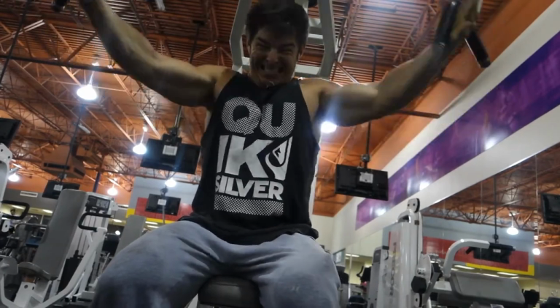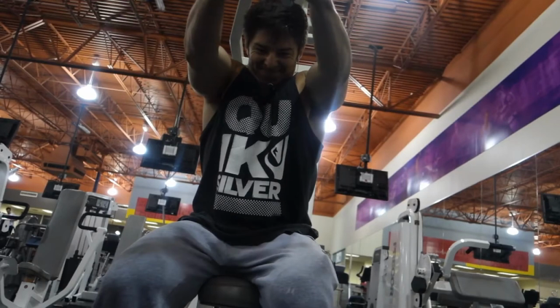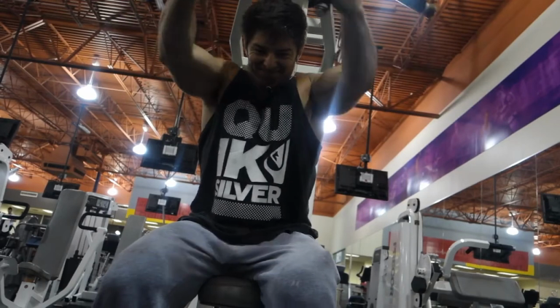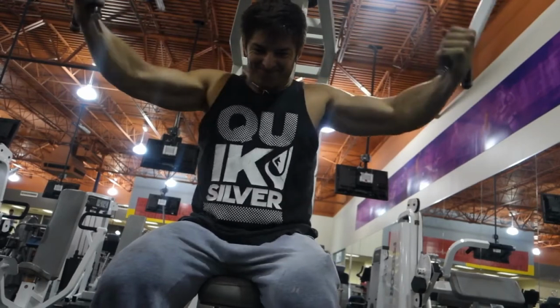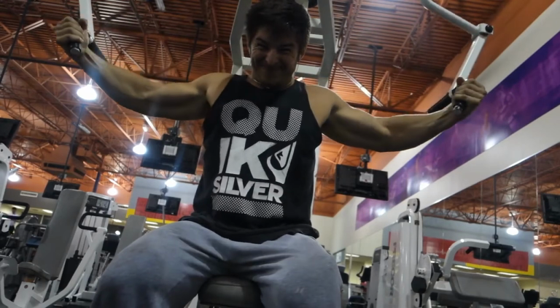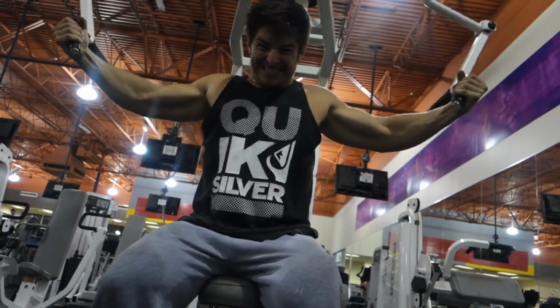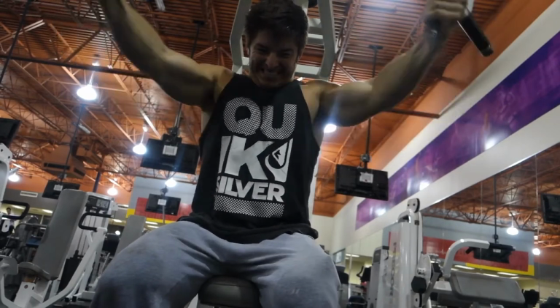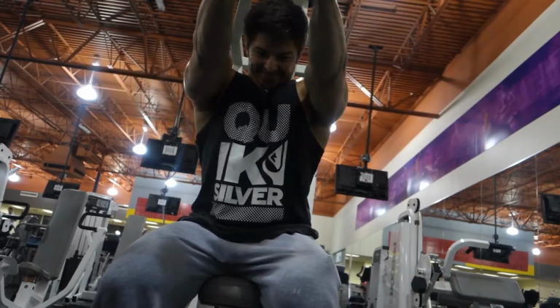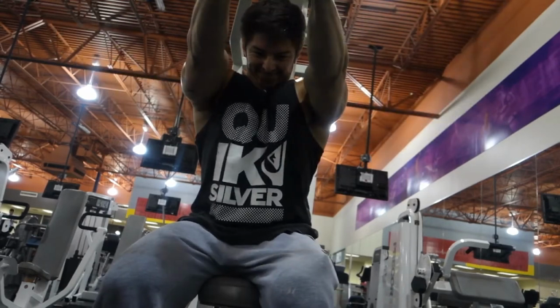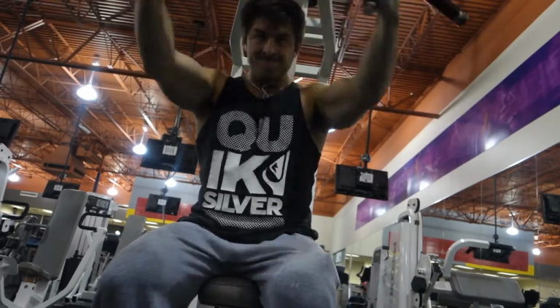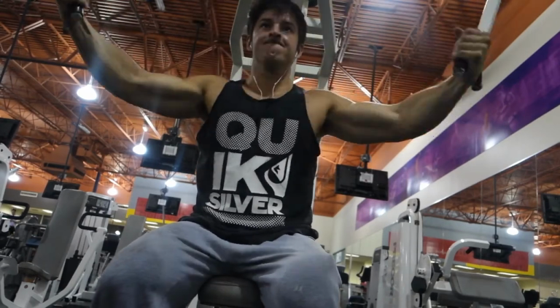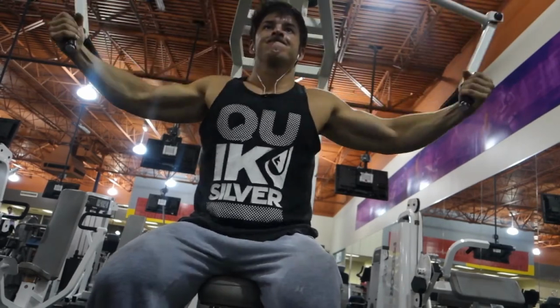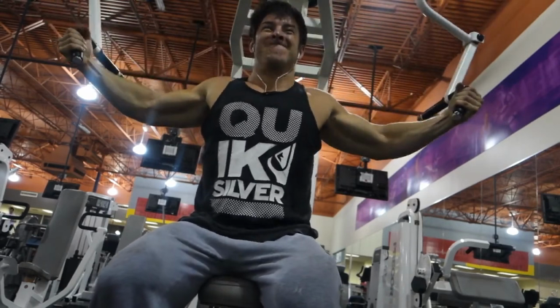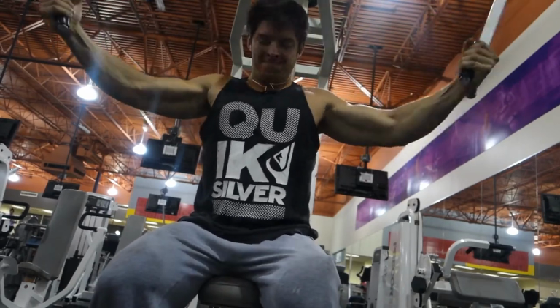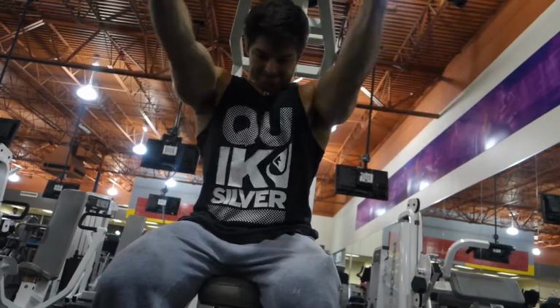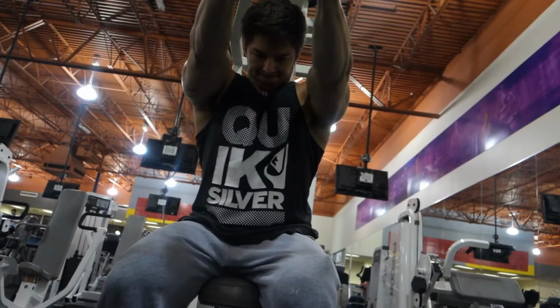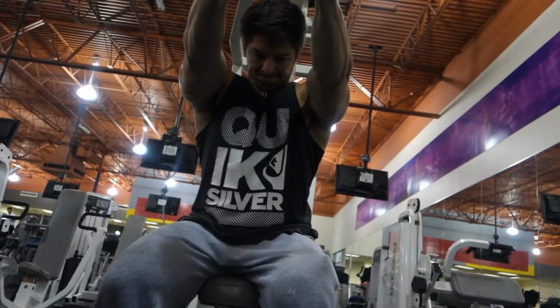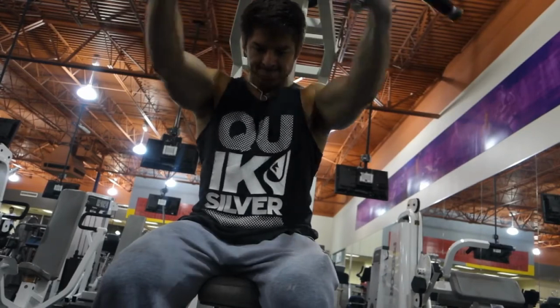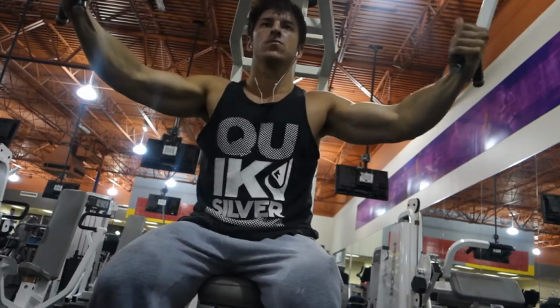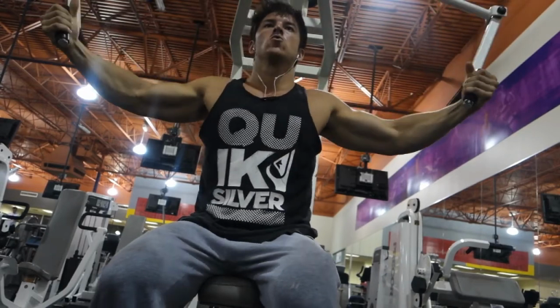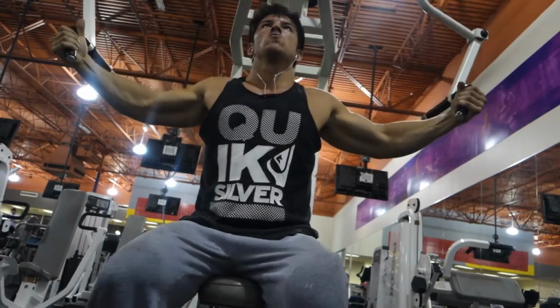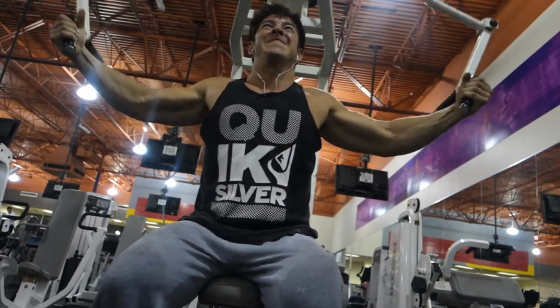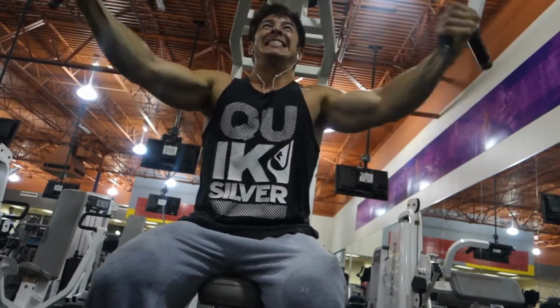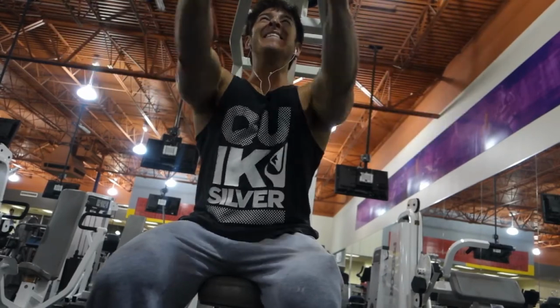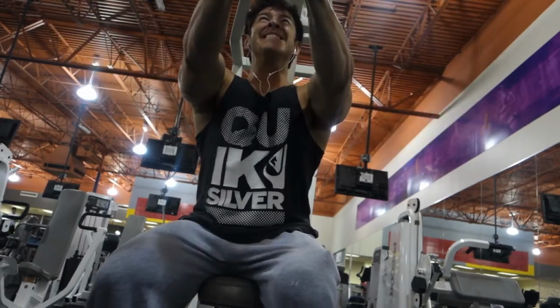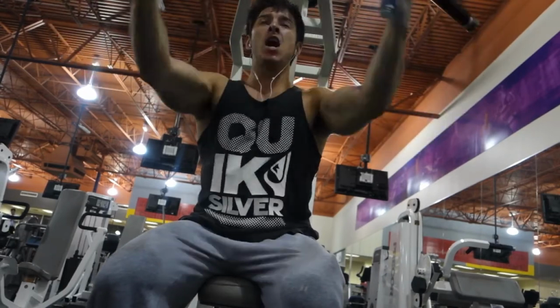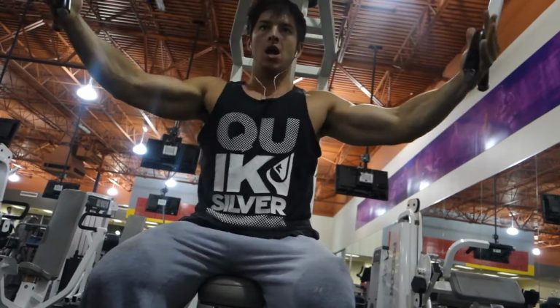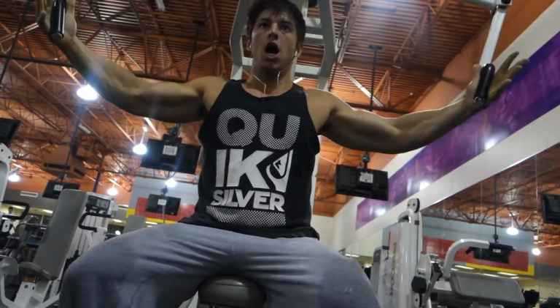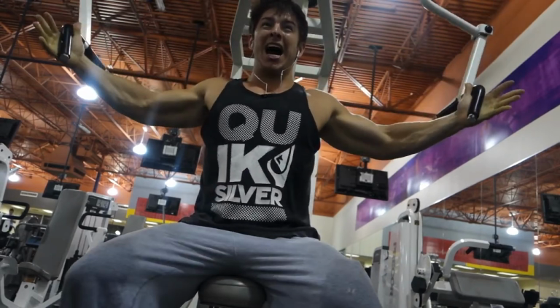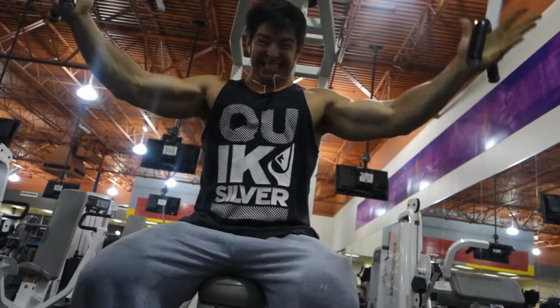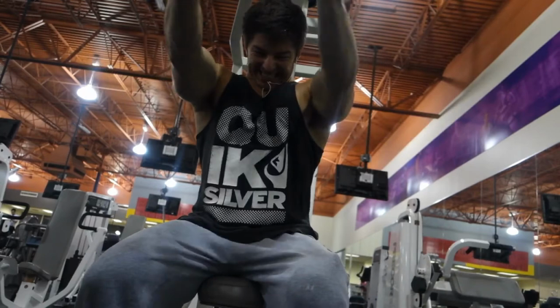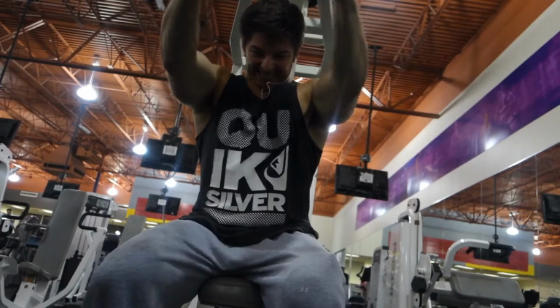And from there, we went to machine flies — kind of a neutral fly. Trying to touch the elbows together. If you do that, you get a way better pump, way better squeeze.